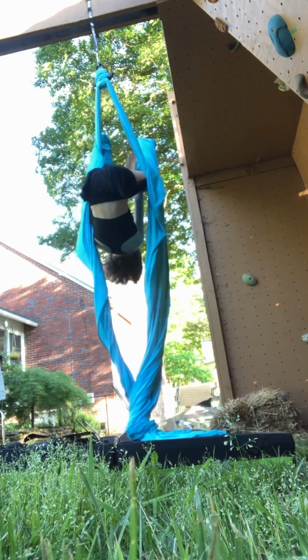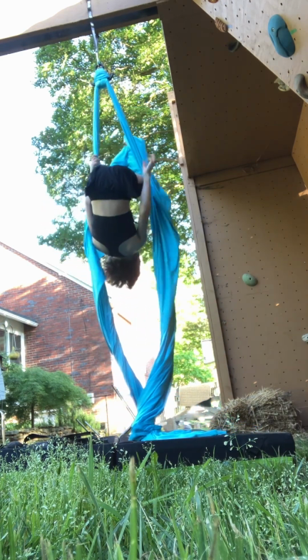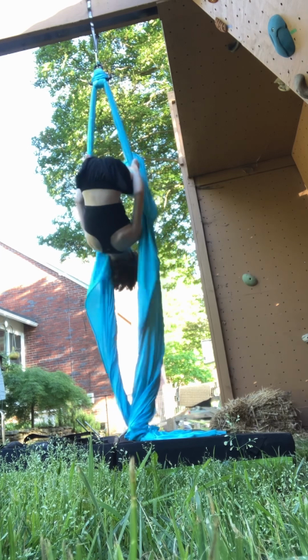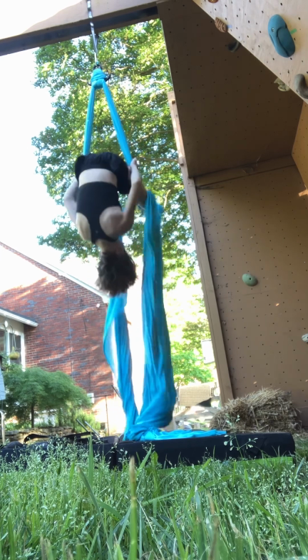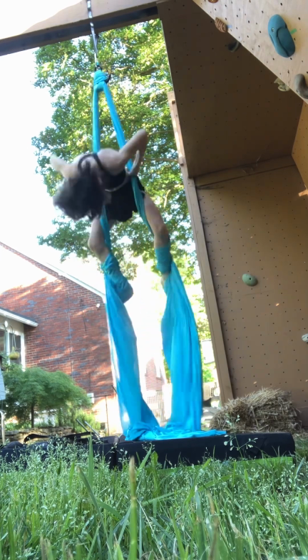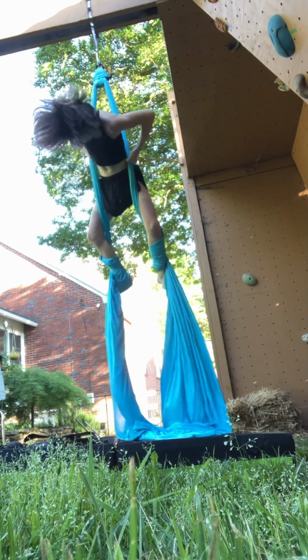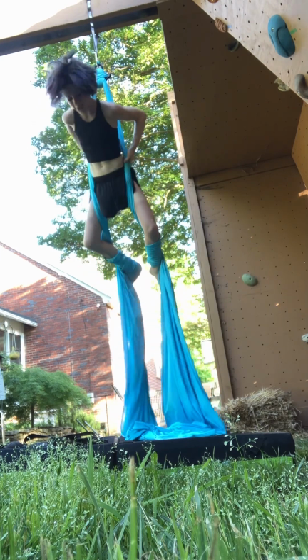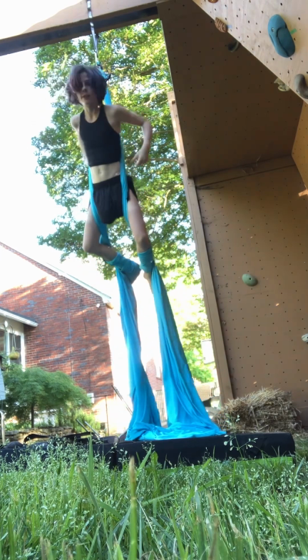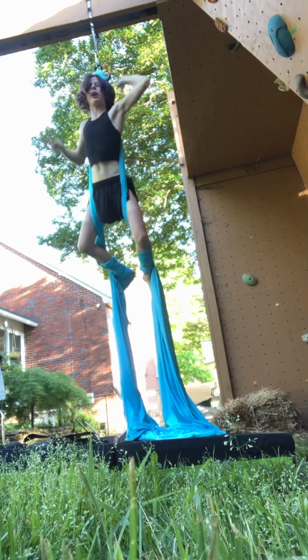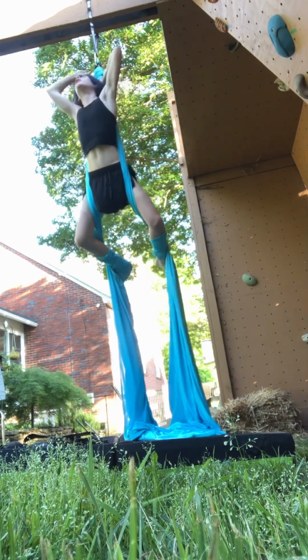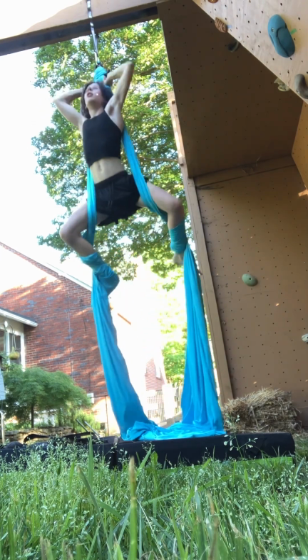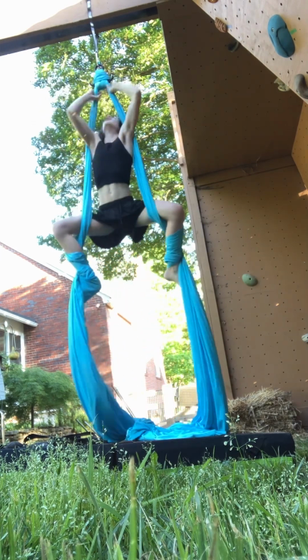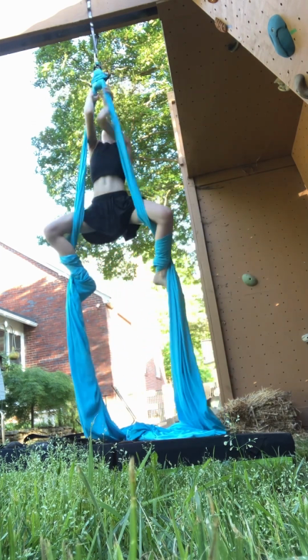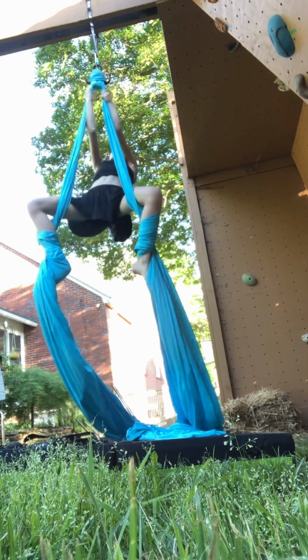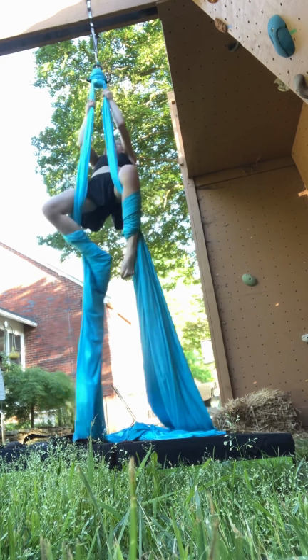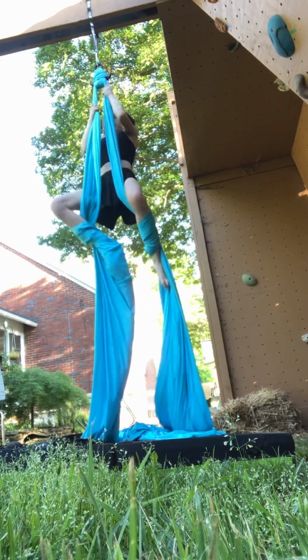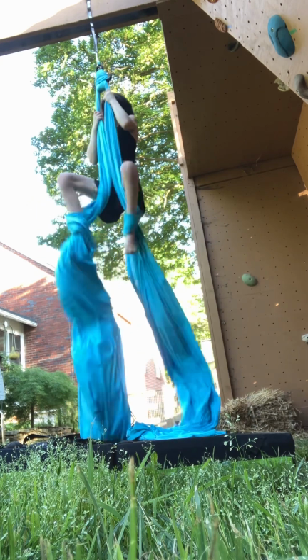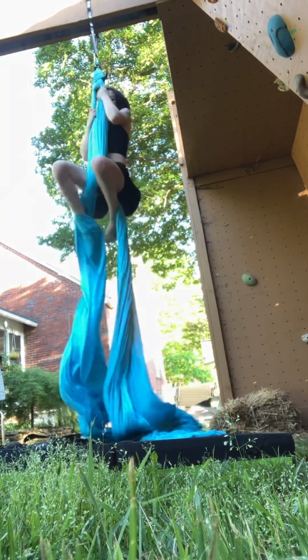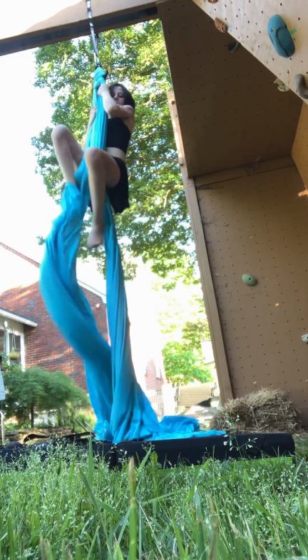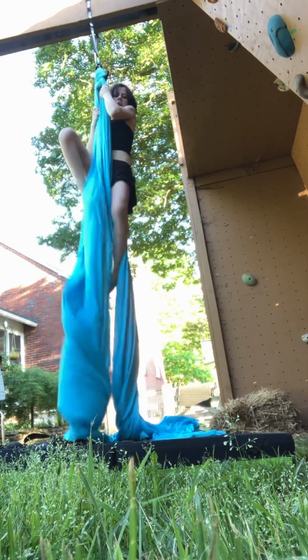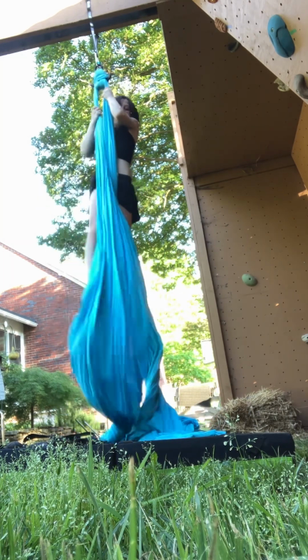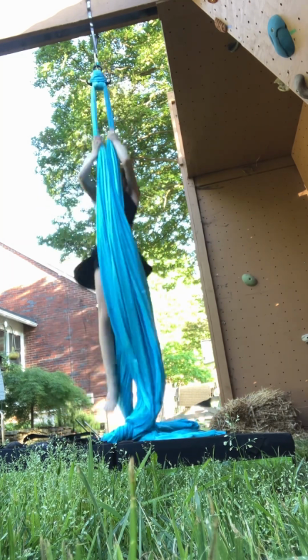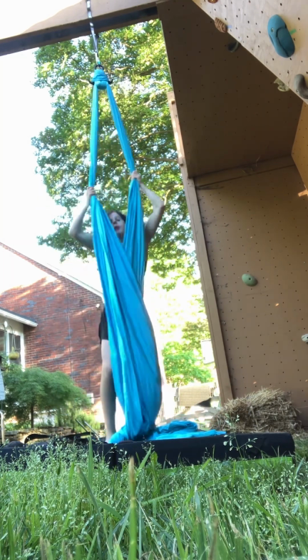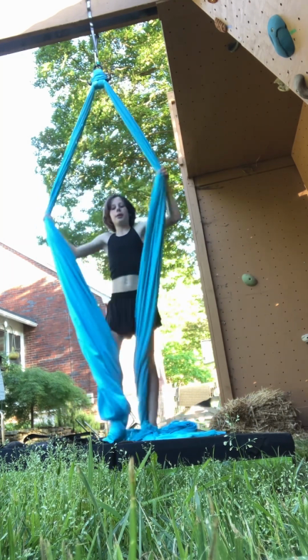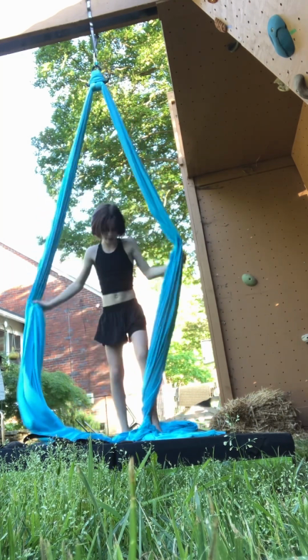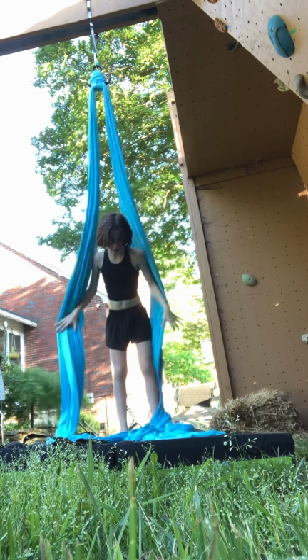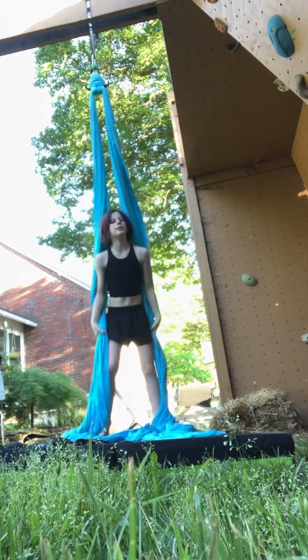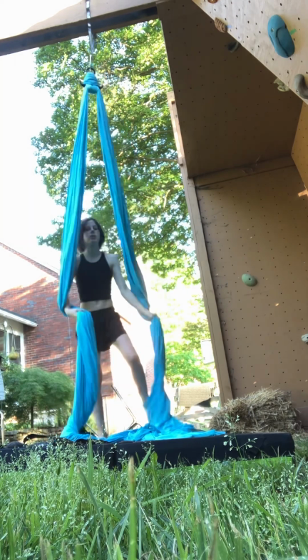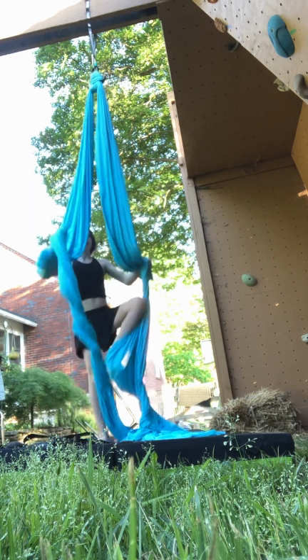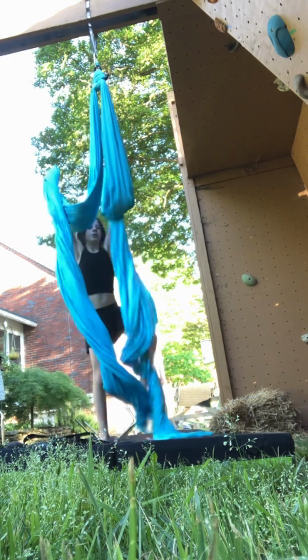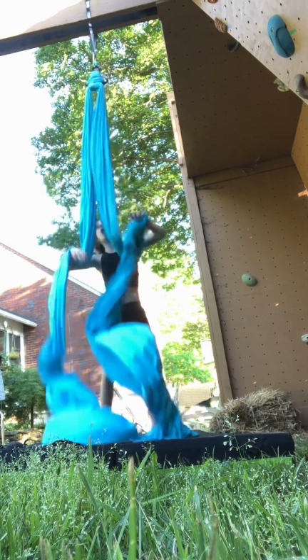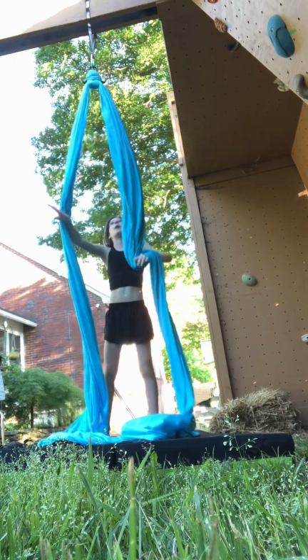Do your feet like this, grab on, back — go back, do this, unwrap your feet, slide down.